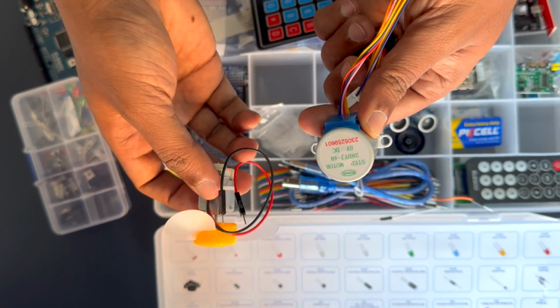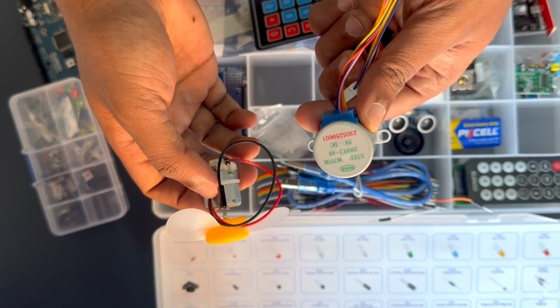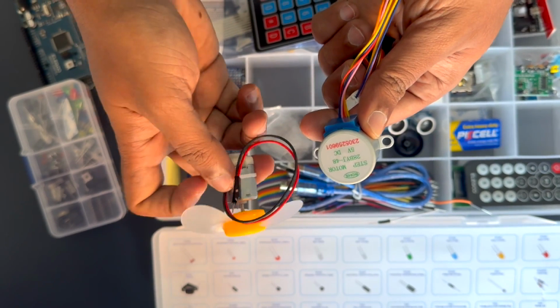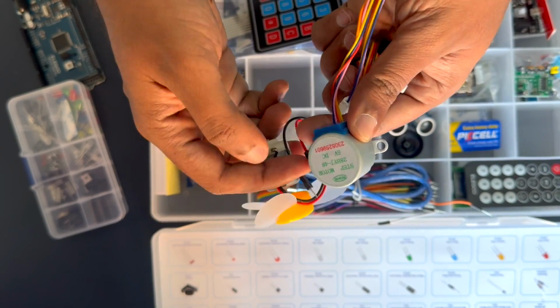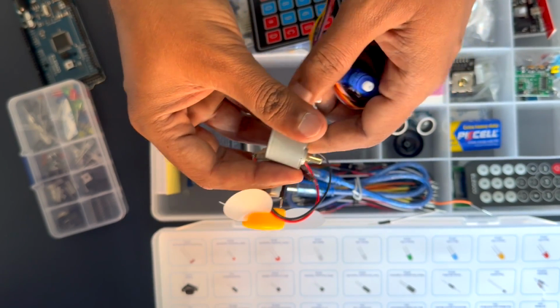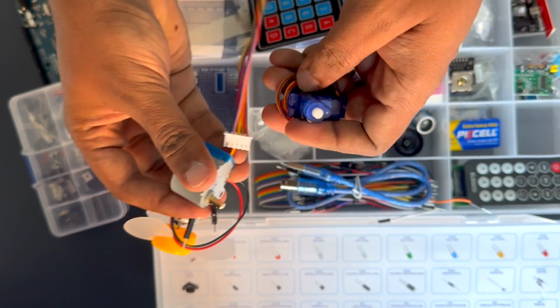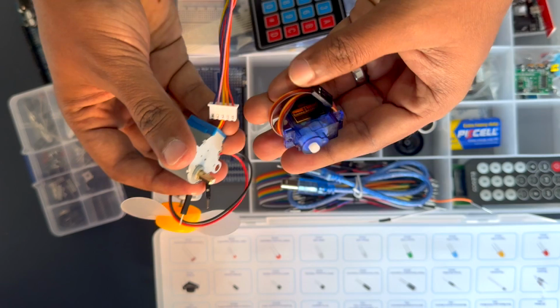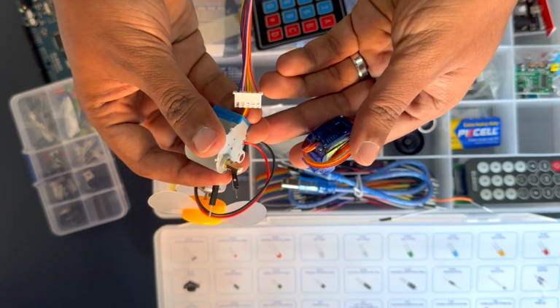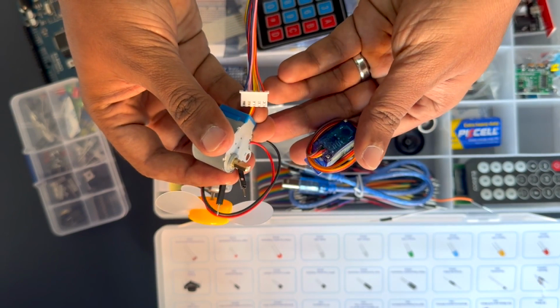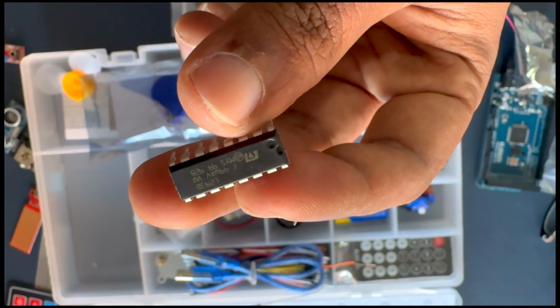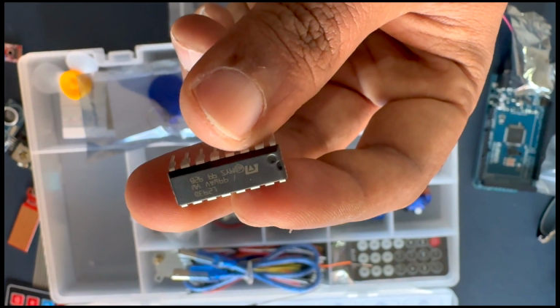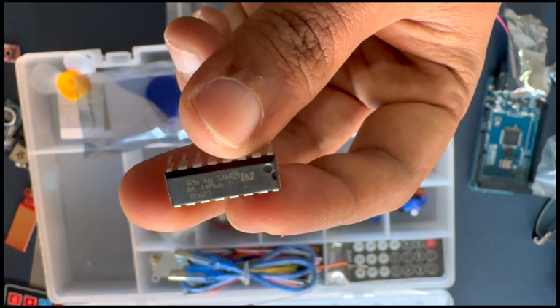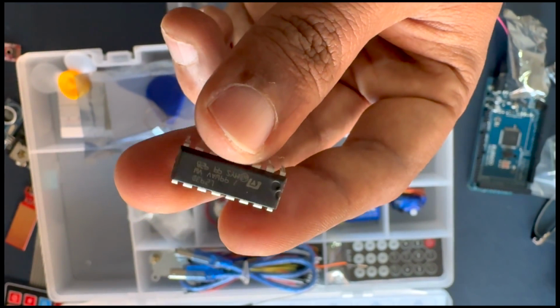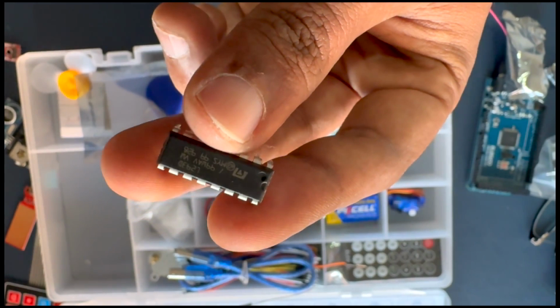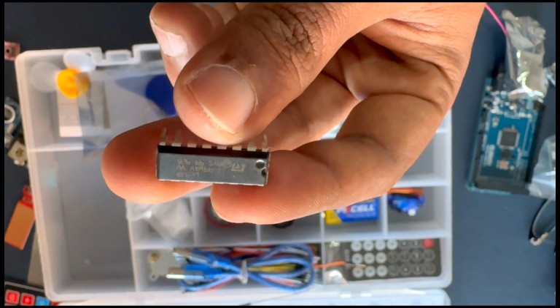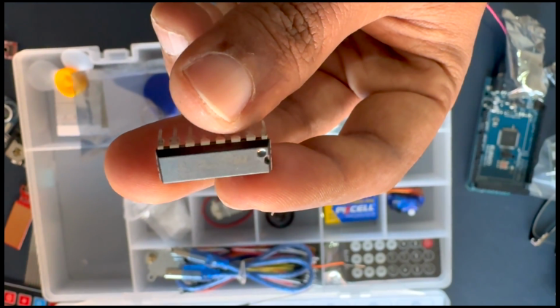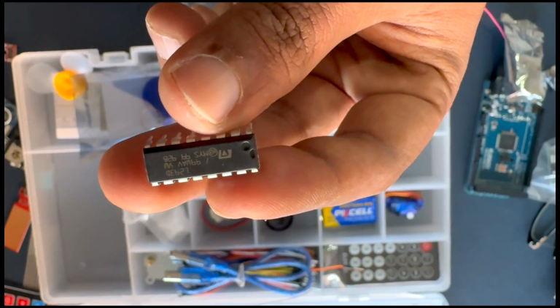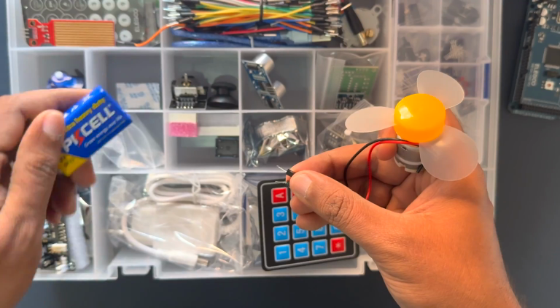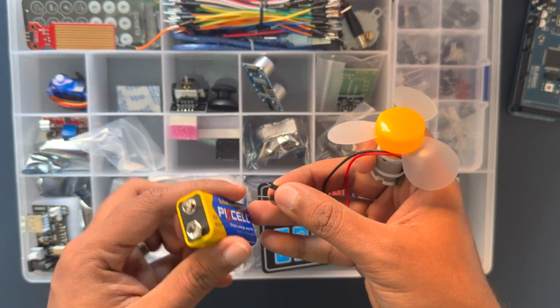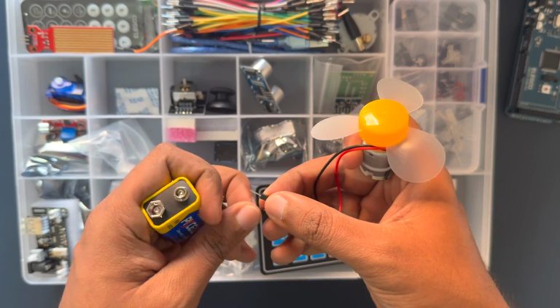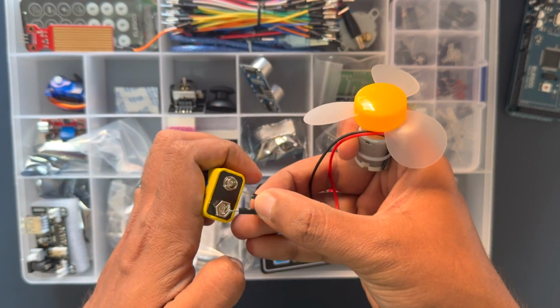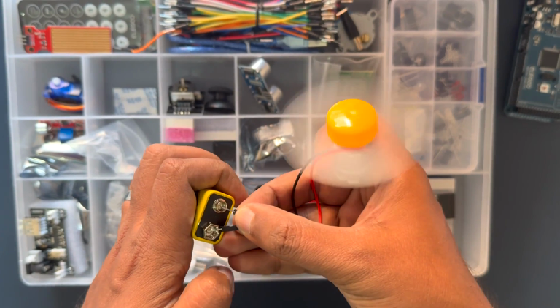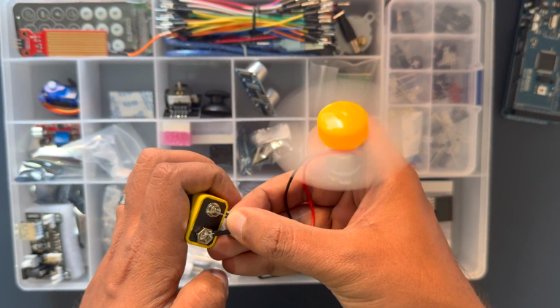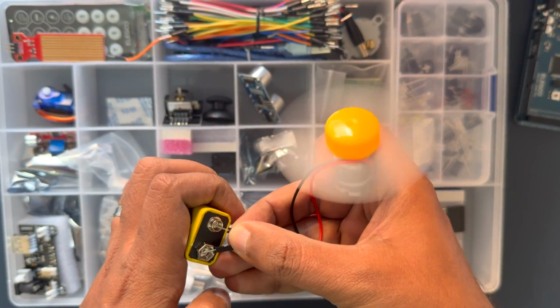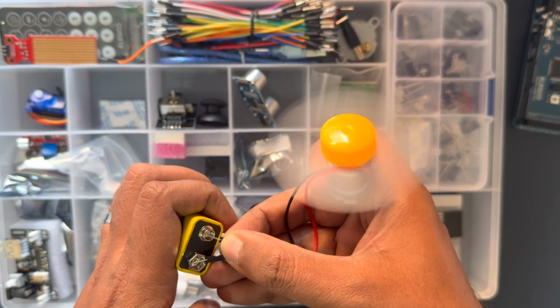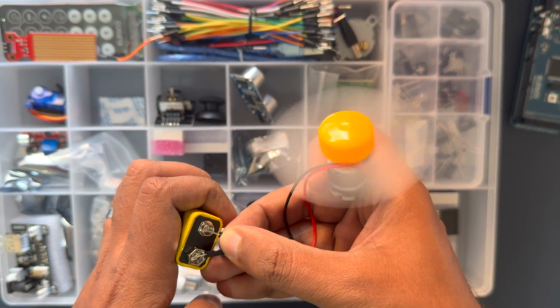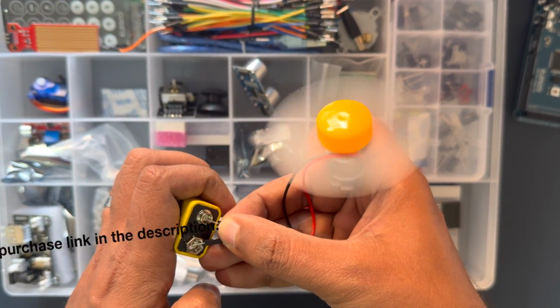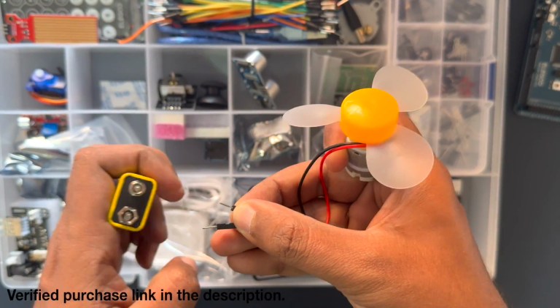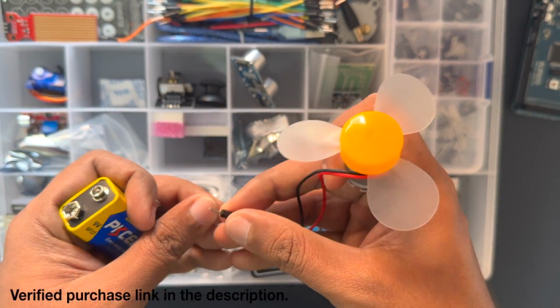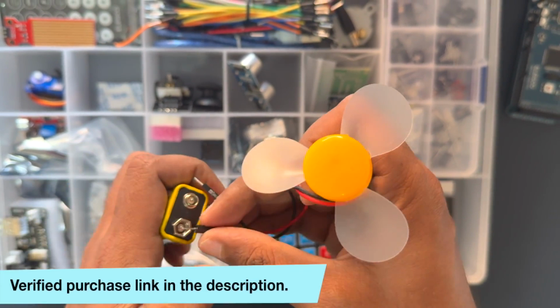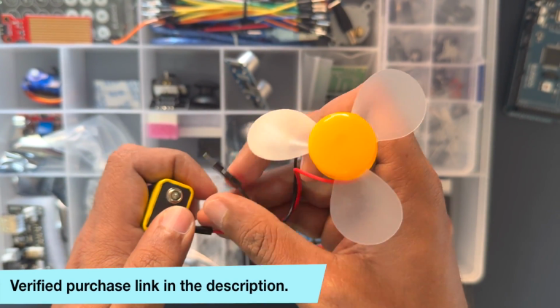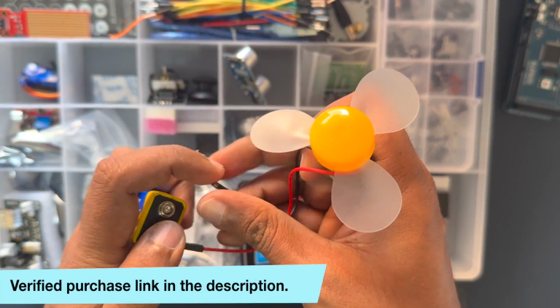You will even learn how to control a DC motor using the Mega board and an L293D IC — a versatile chip capable of controlling two motors independently. This complete and advanced starter set is a tech marvel, so if you are interested, do make sure you check it out.